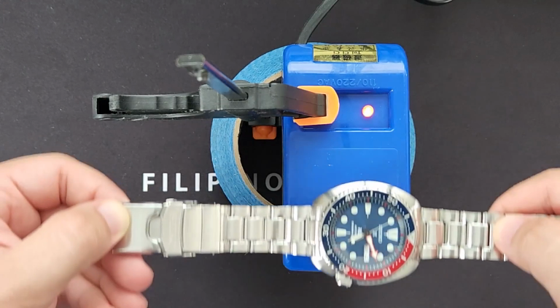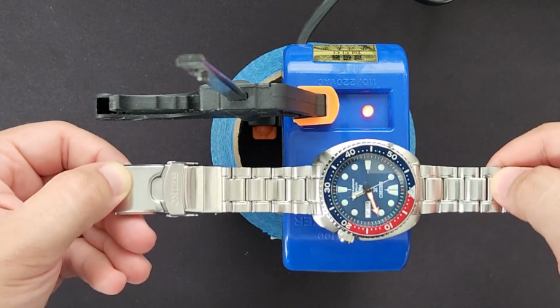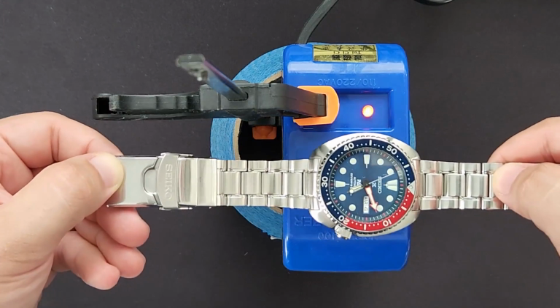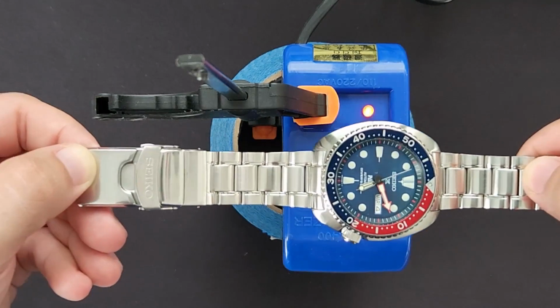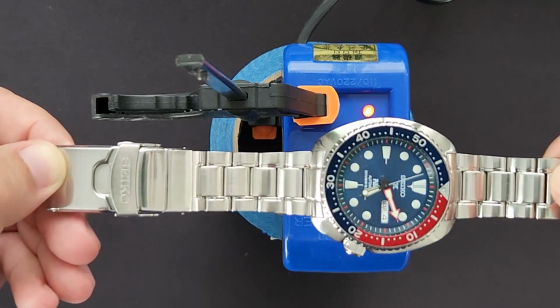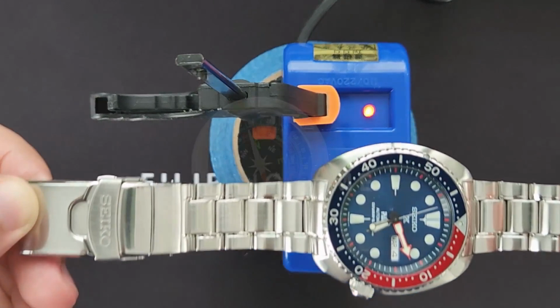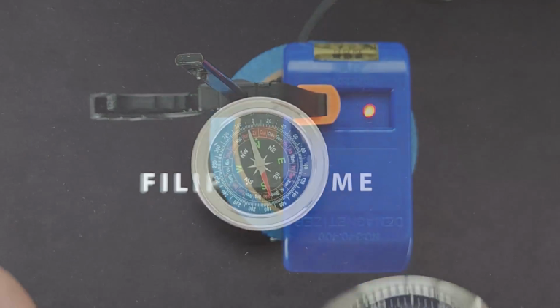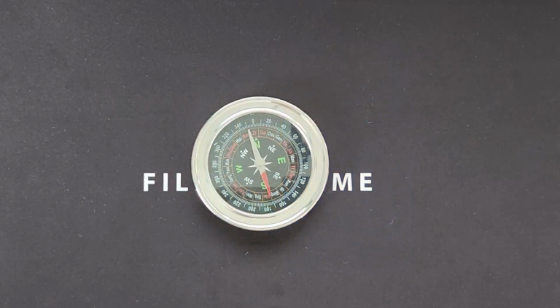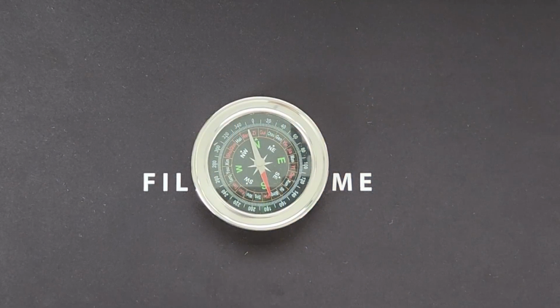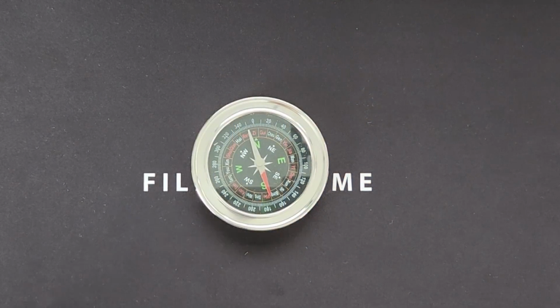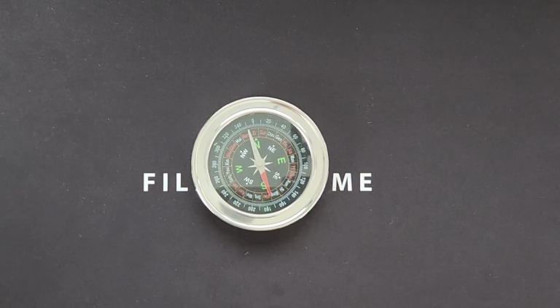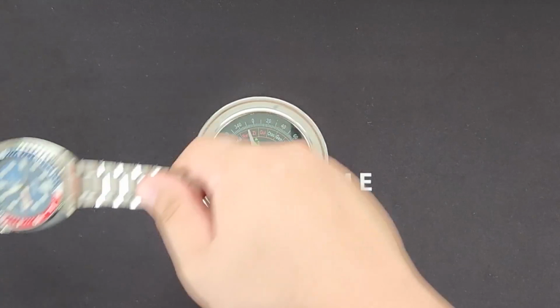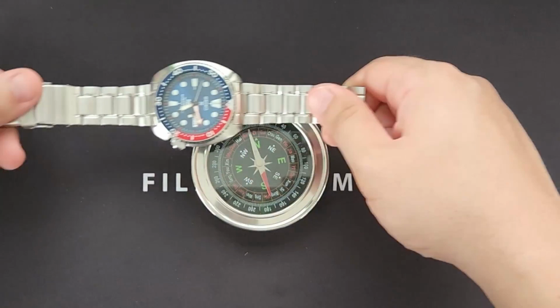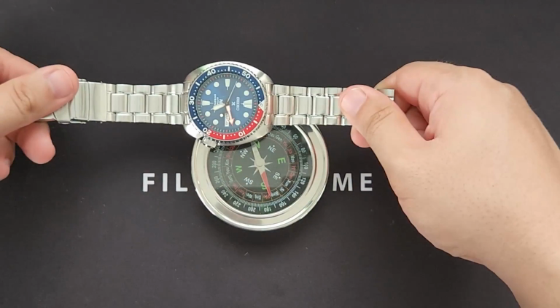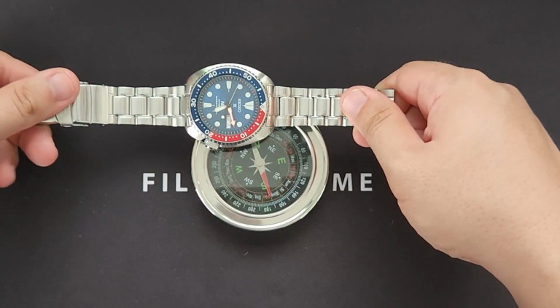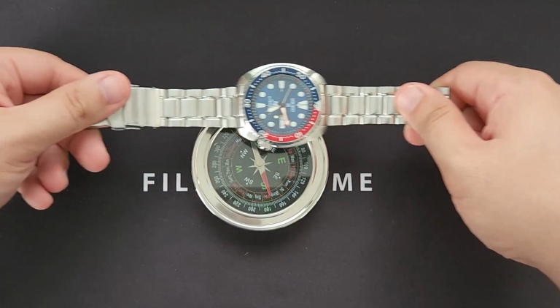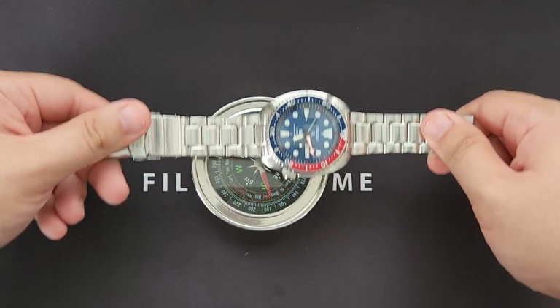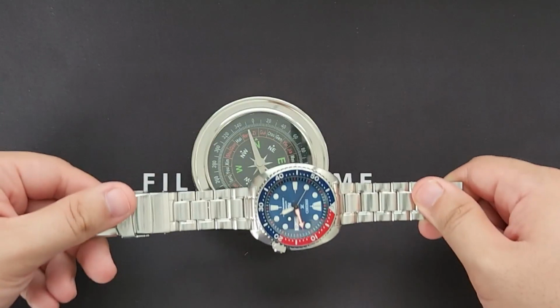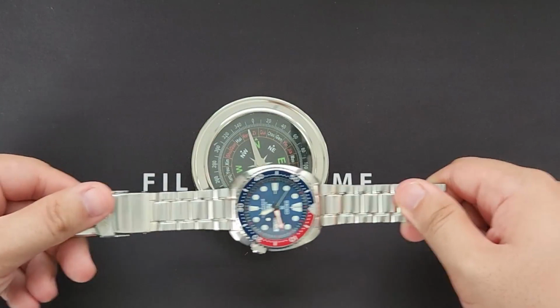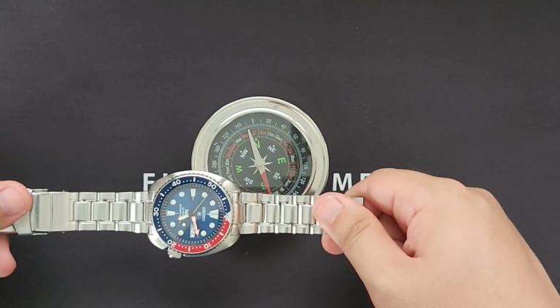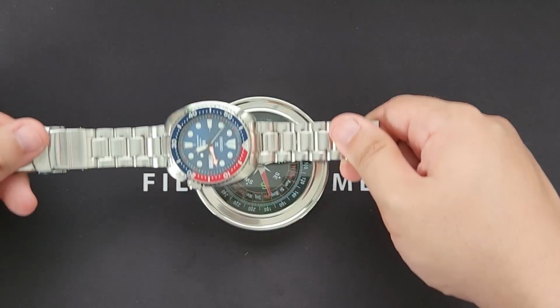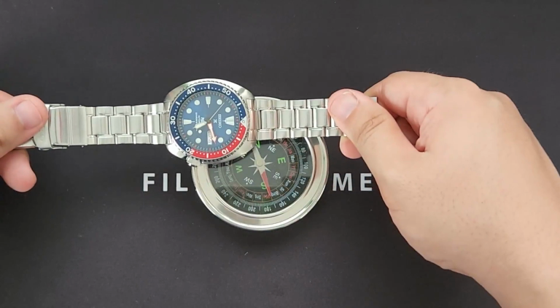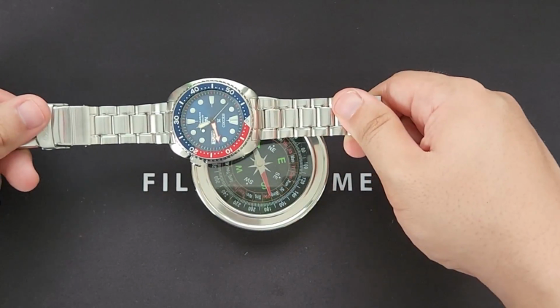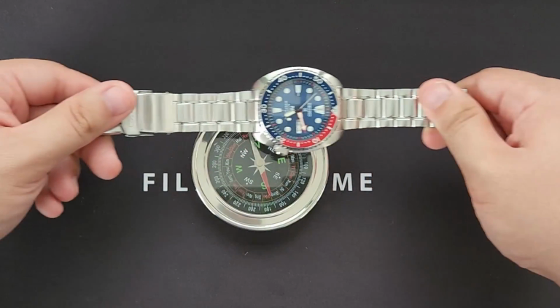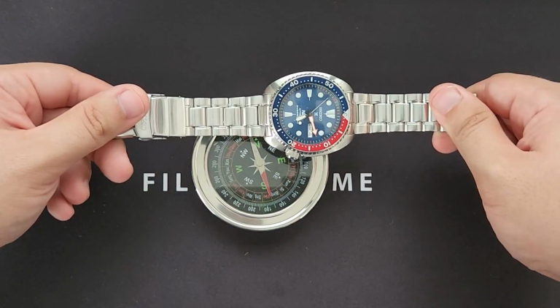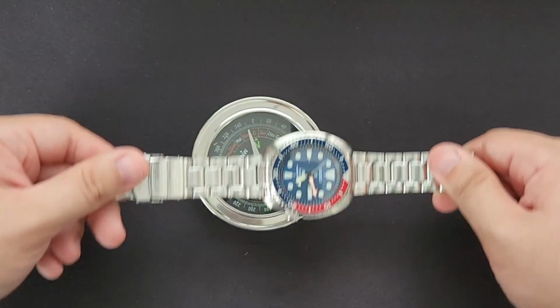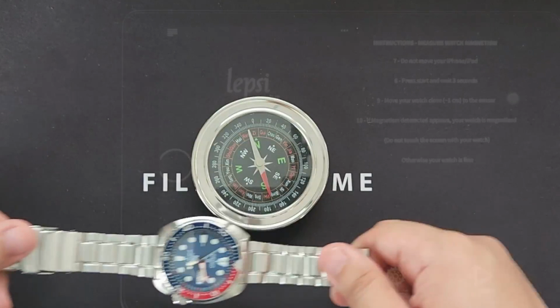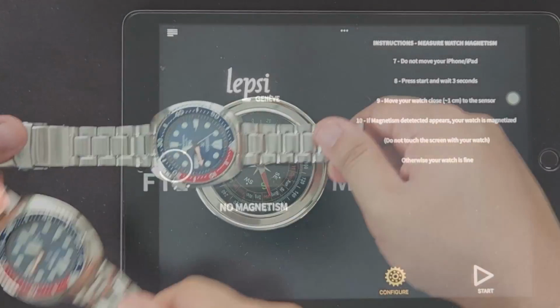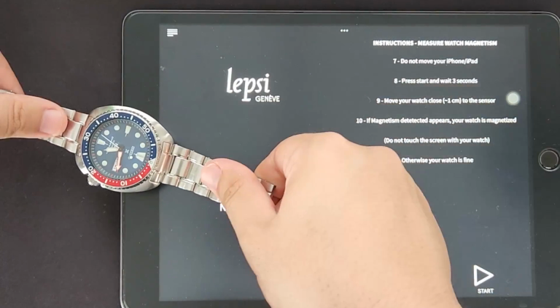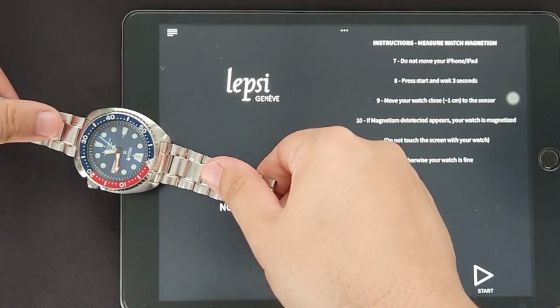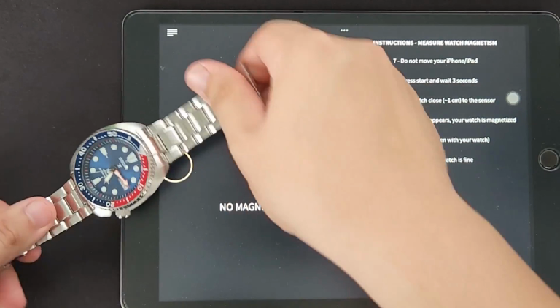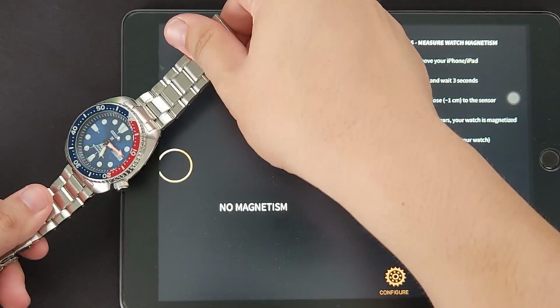After doing so, you can check once again through the app or compass to see if there are any traces of magnetism left. If there are, then you may need to continue doing a few more rounds. If done, then you are good to go.